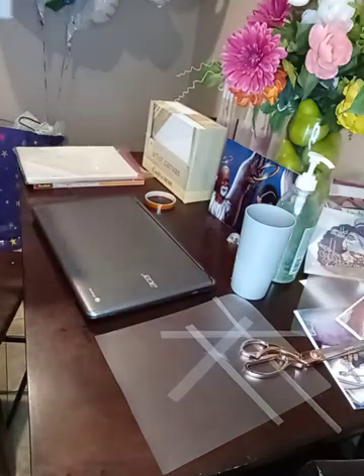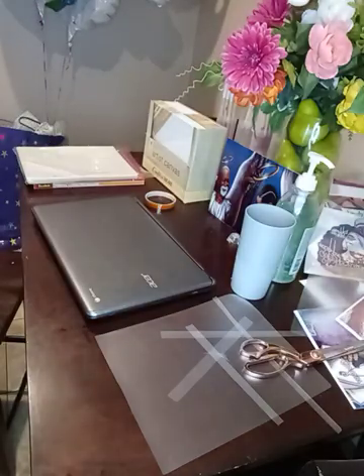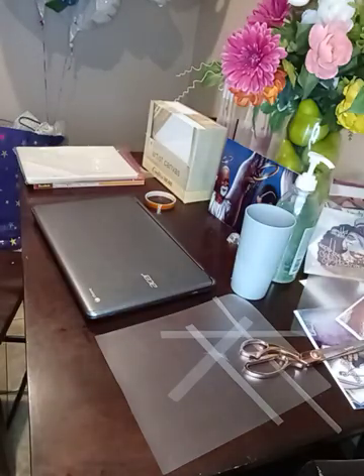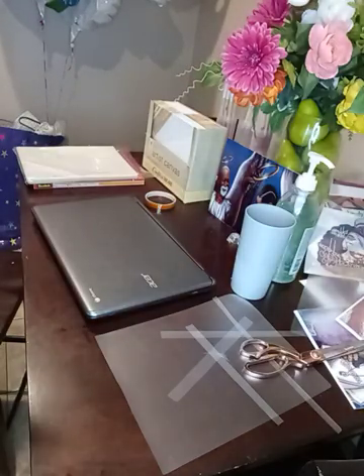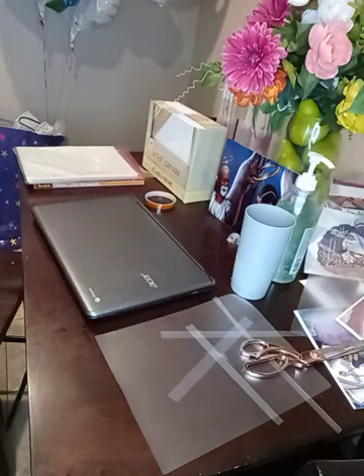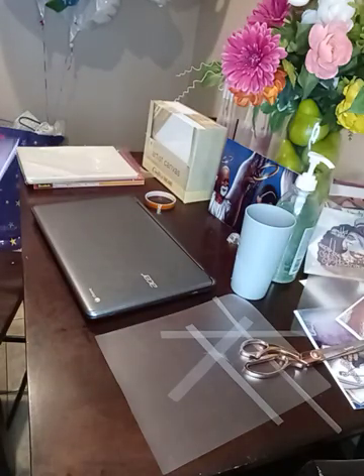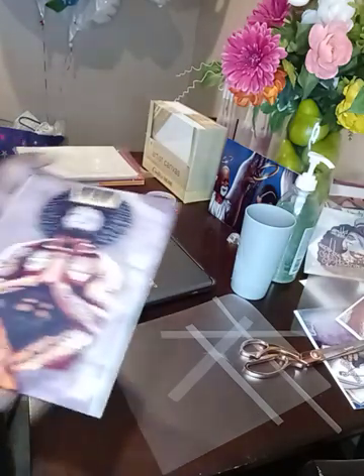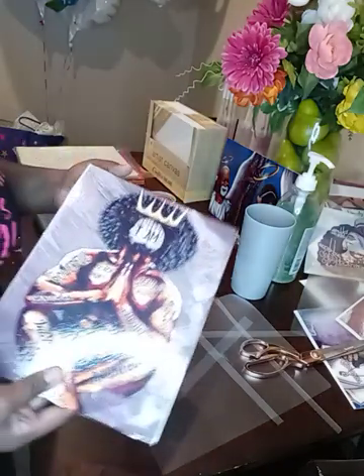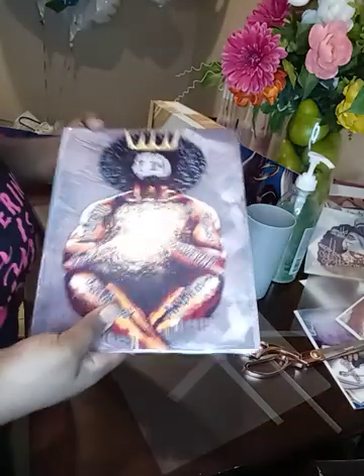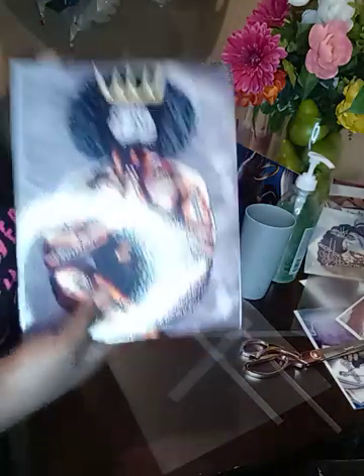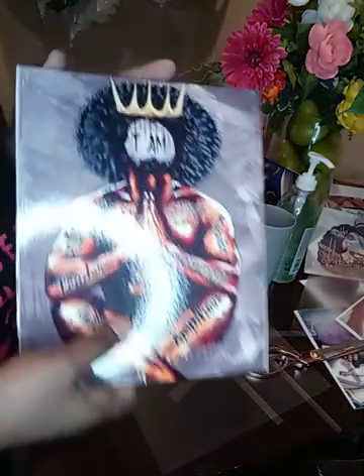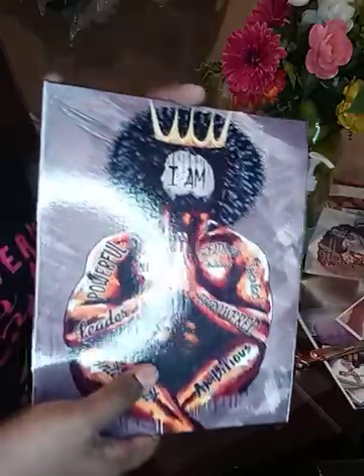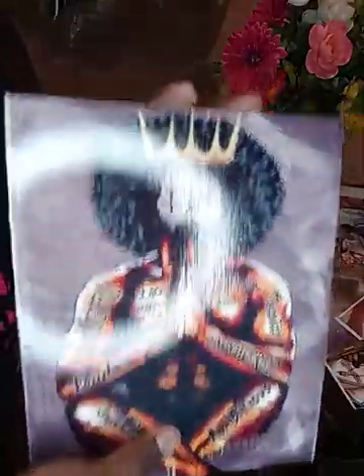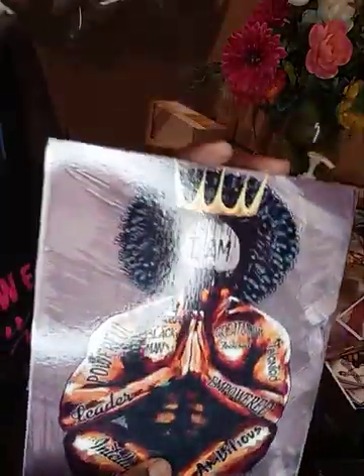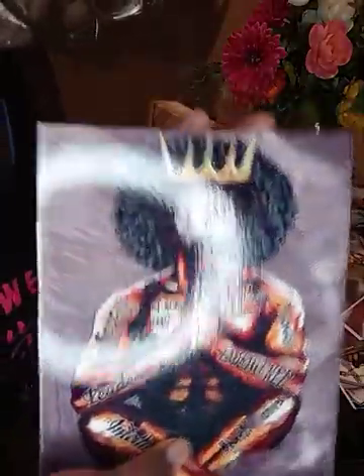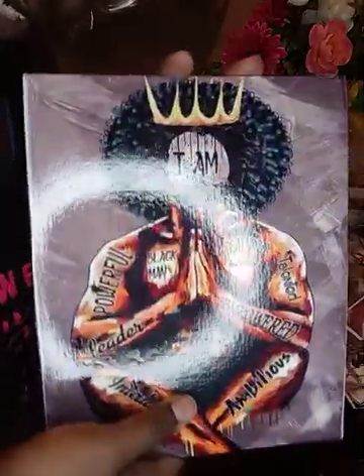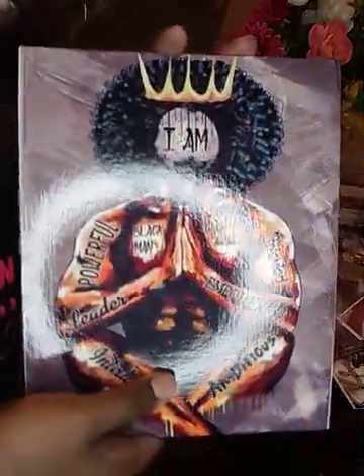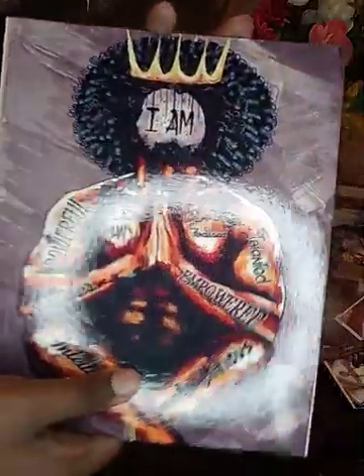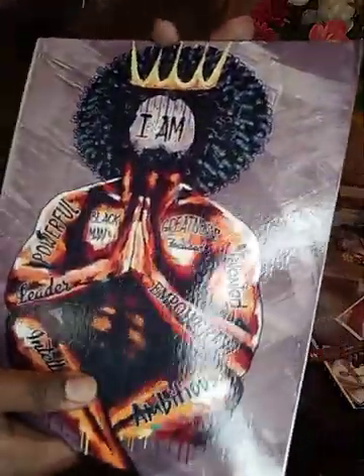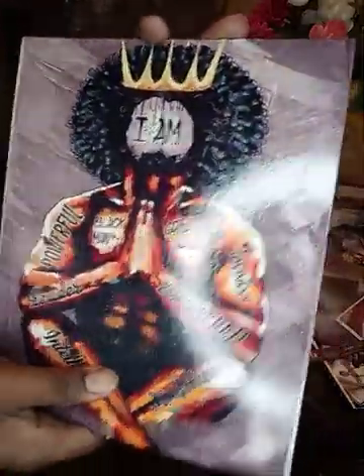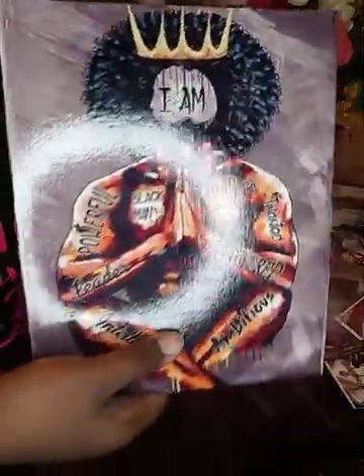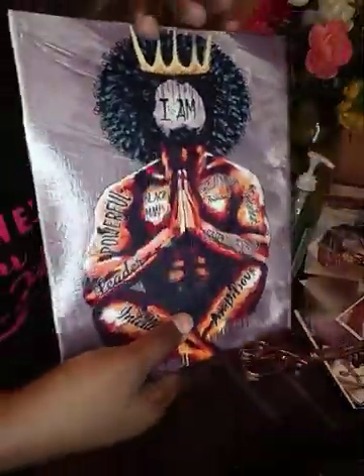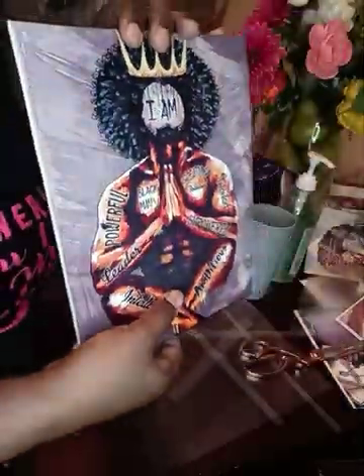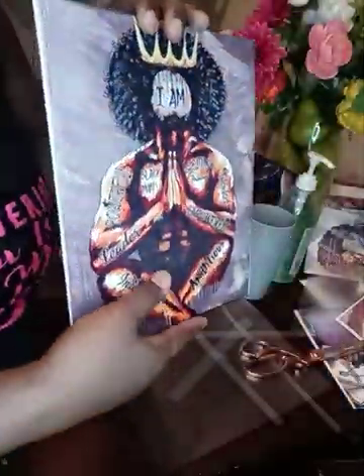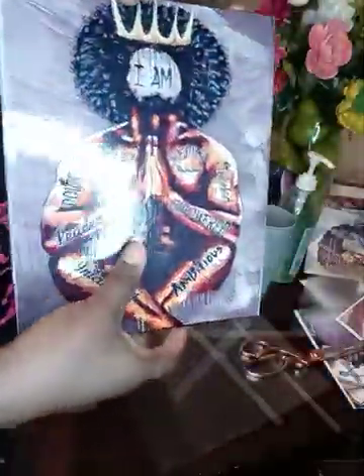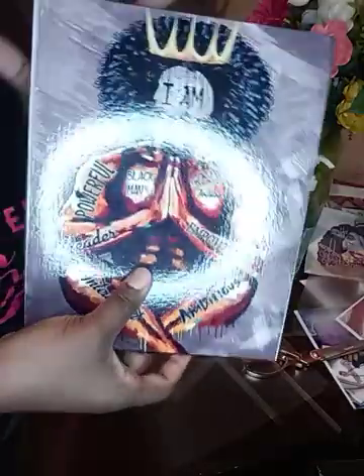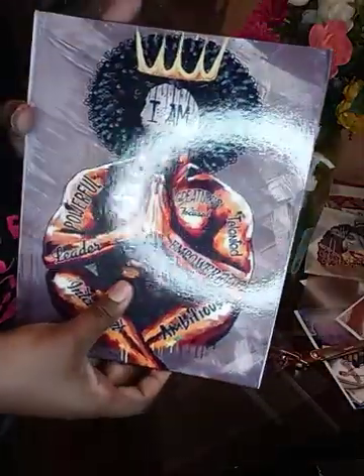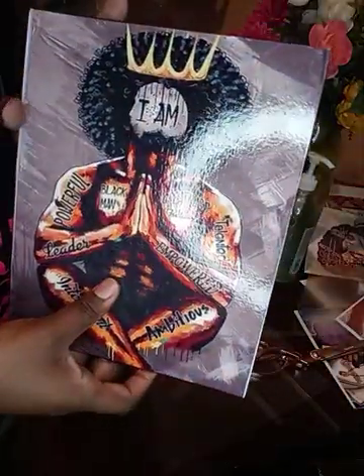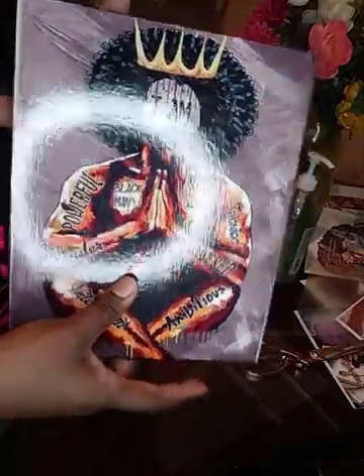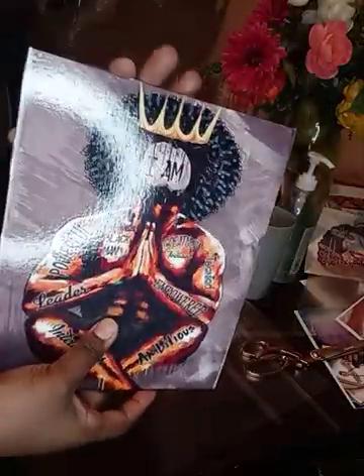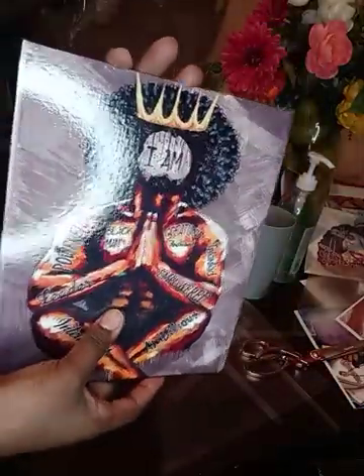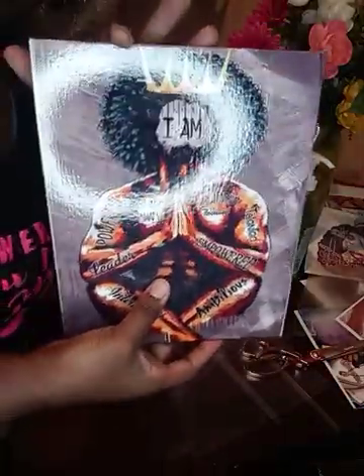This is what the end result will look like. There is the other picture that I did earlier — that's already dry and I've already made it flat, so it's not warped or anything.